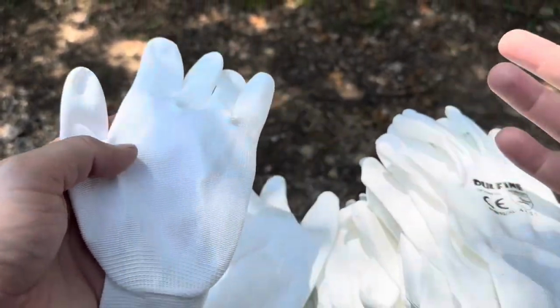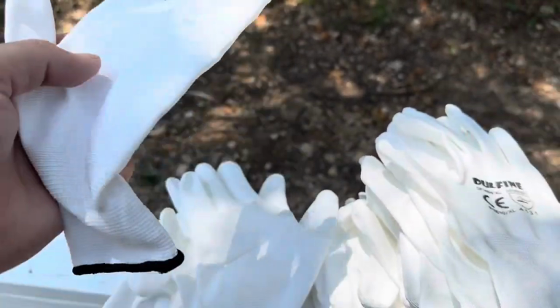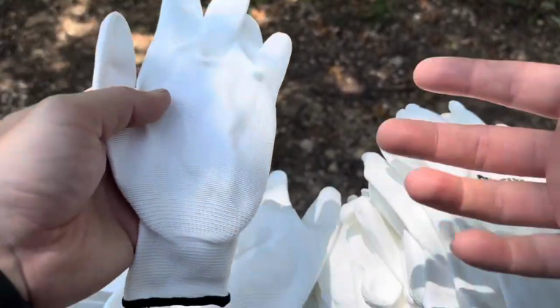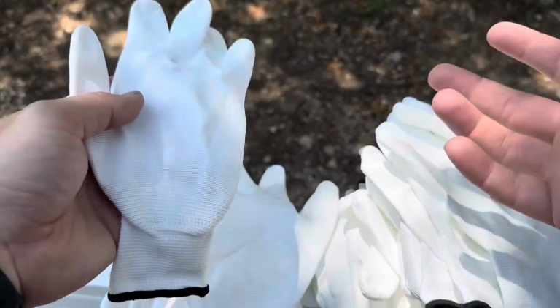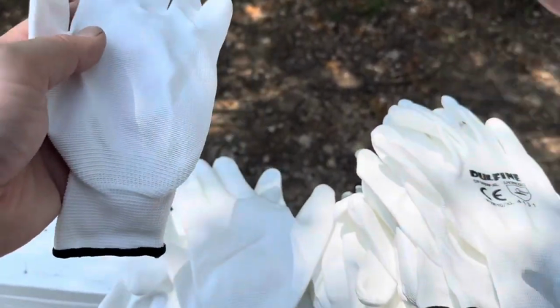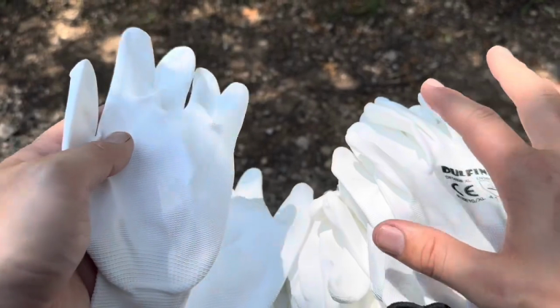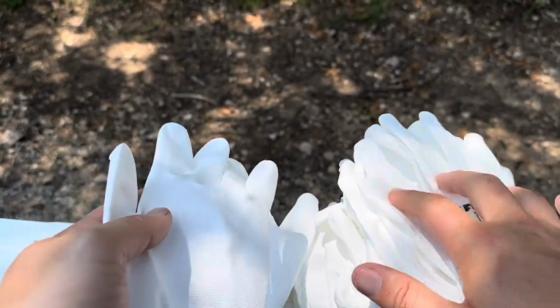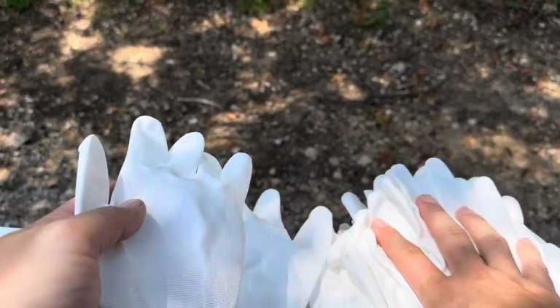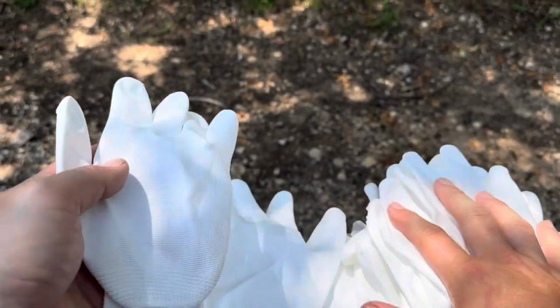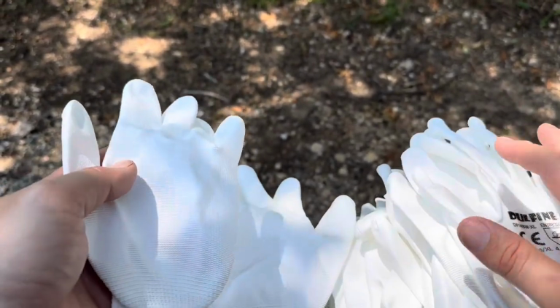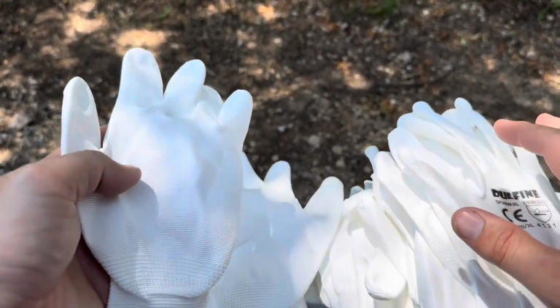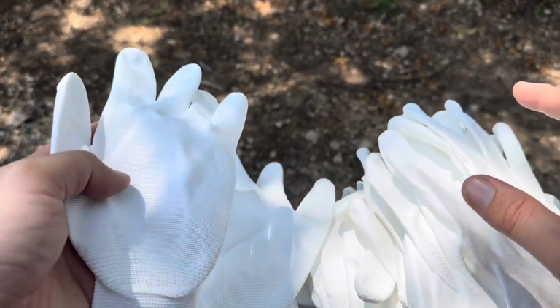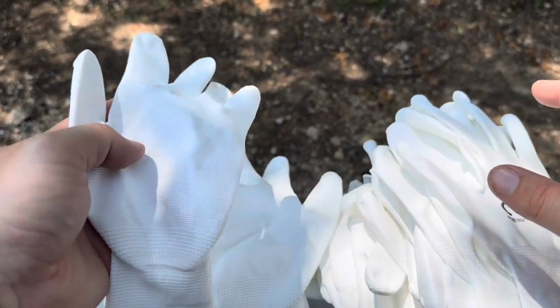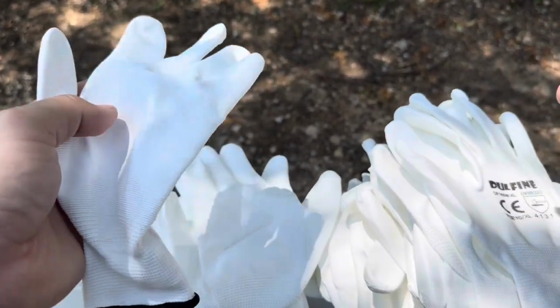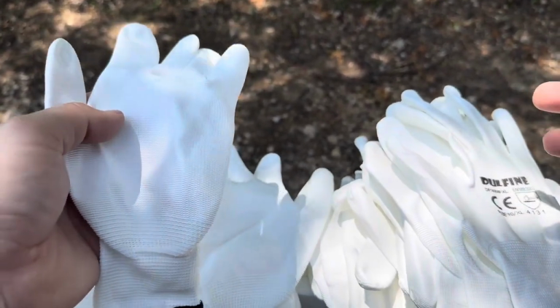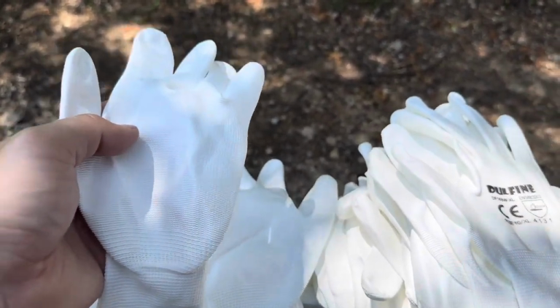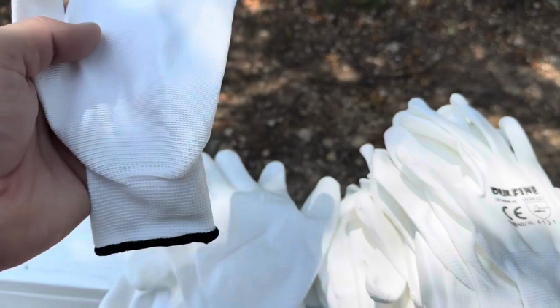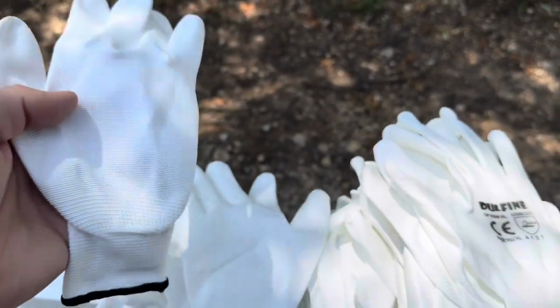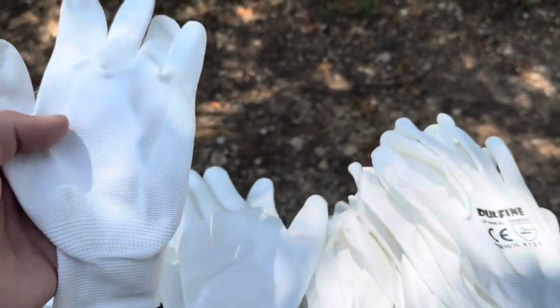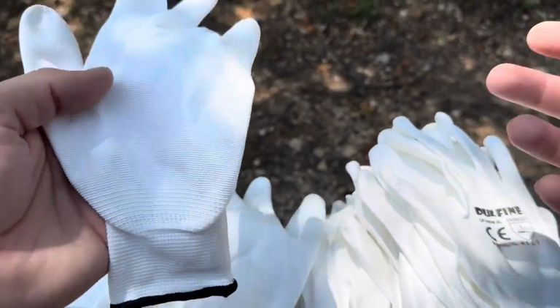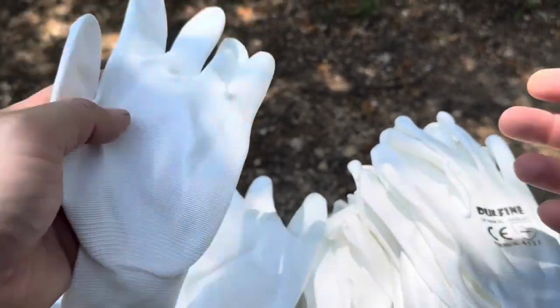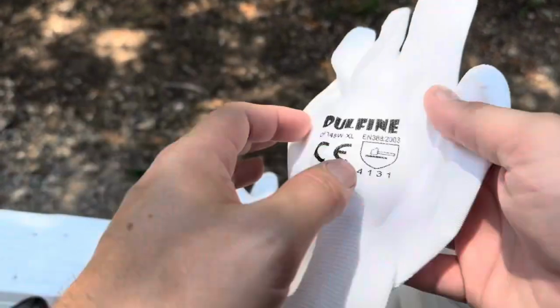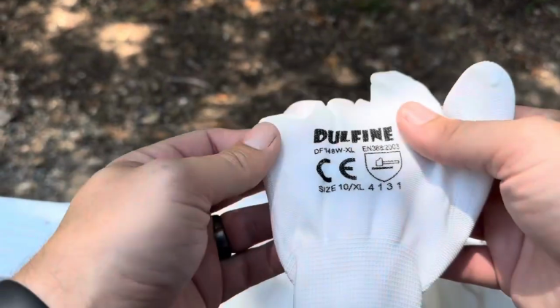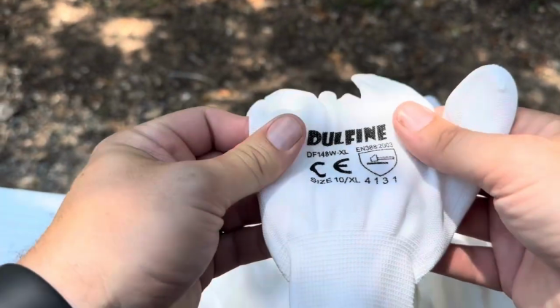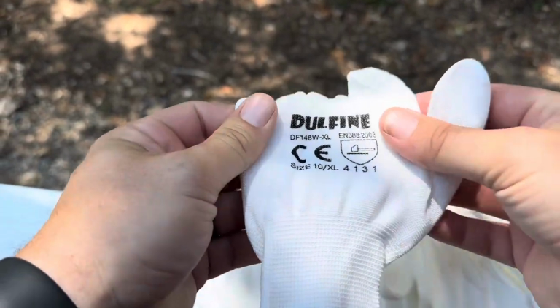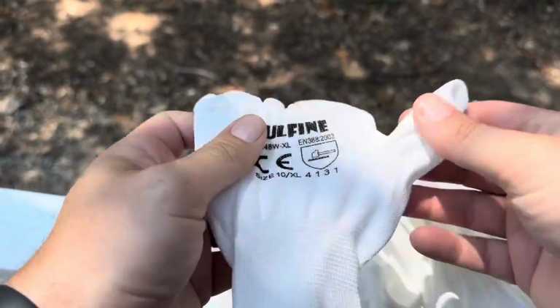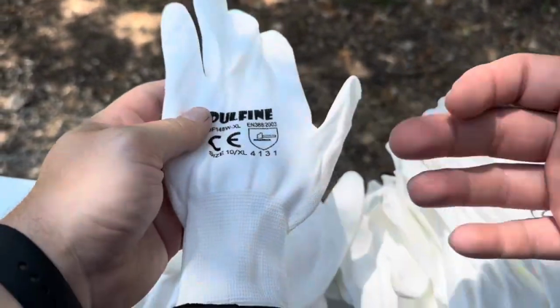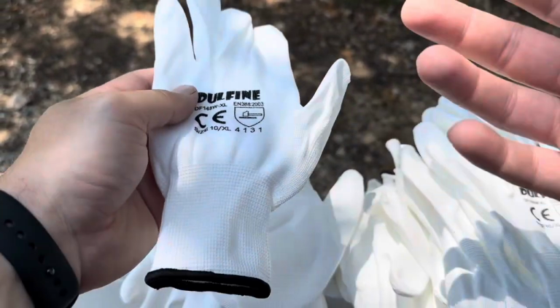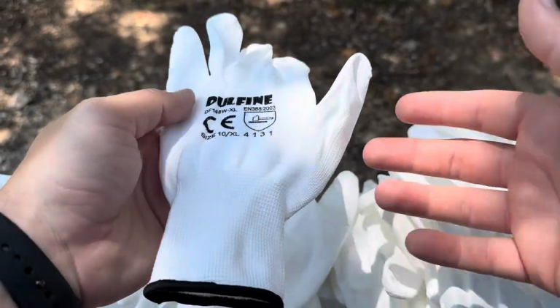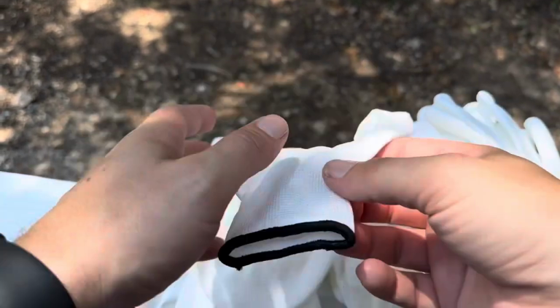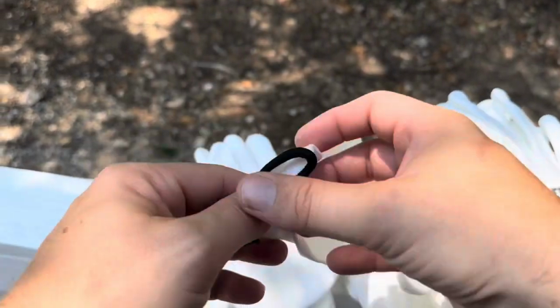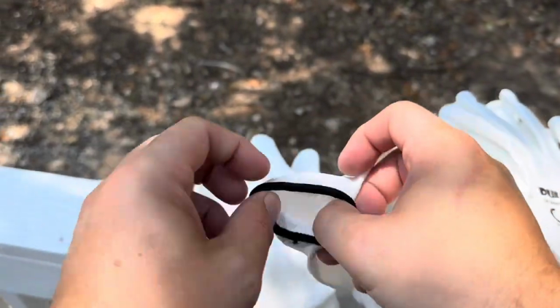I'm not going to be using these to change oil or anything like that. I'll be using them for a specific function of my job where using the white gloves kind of presents a cleaner look.